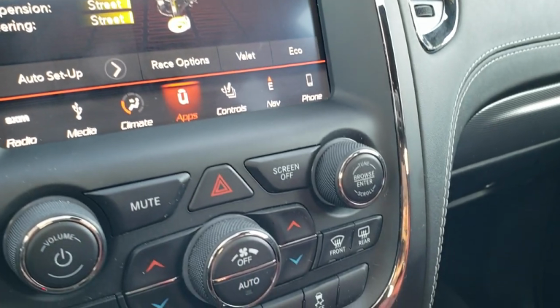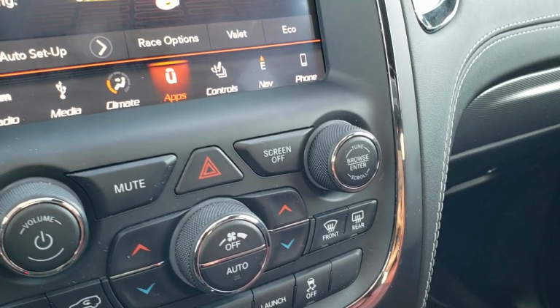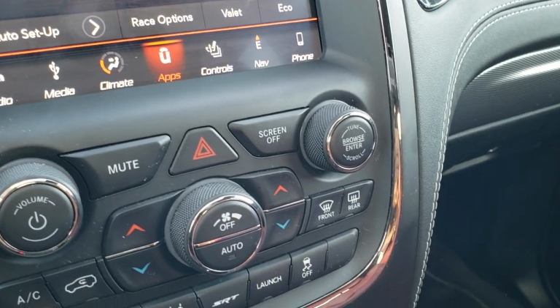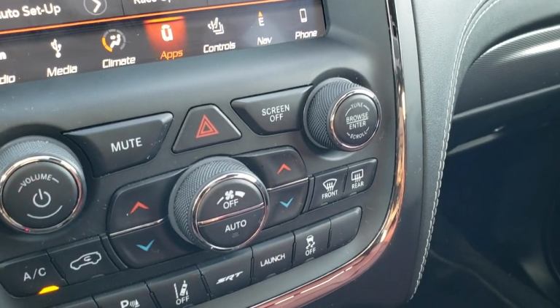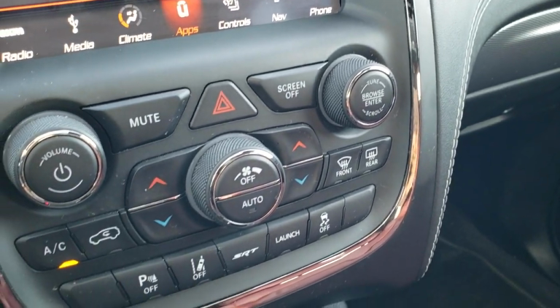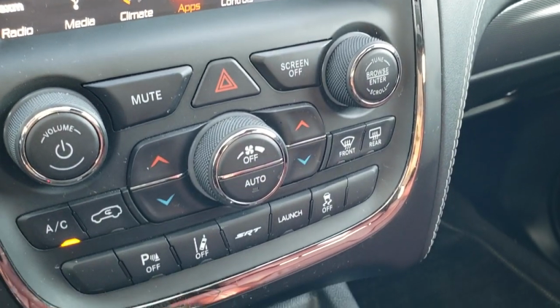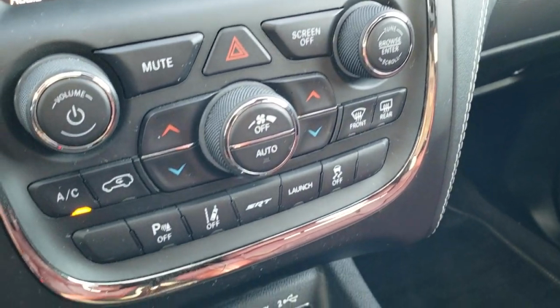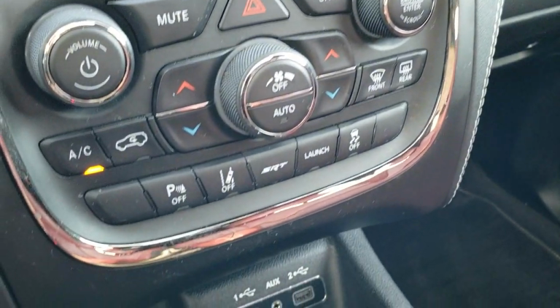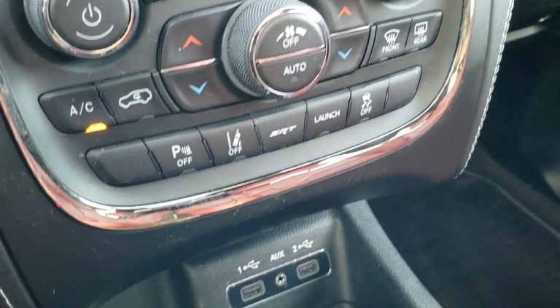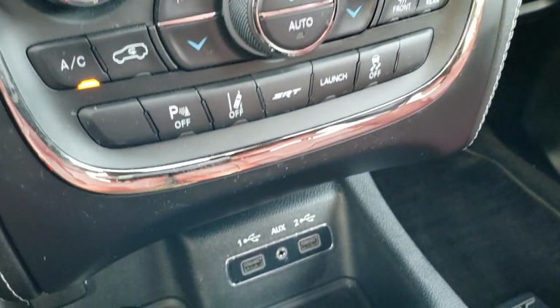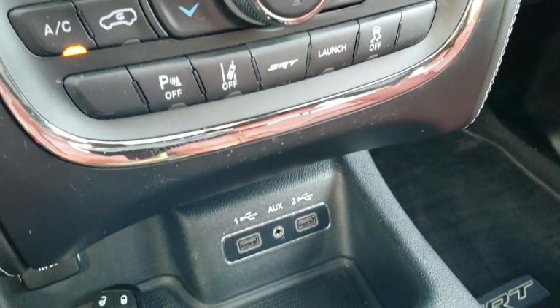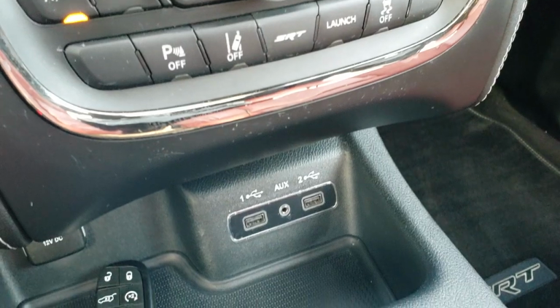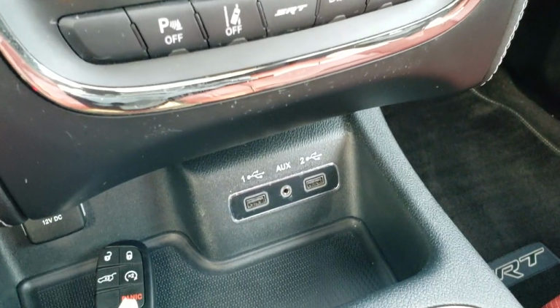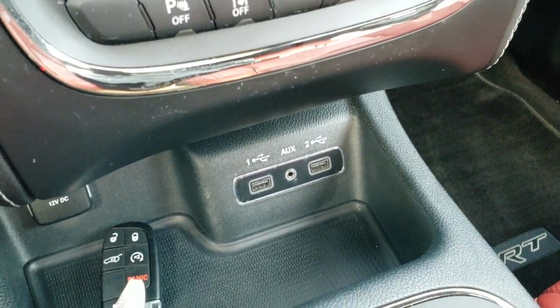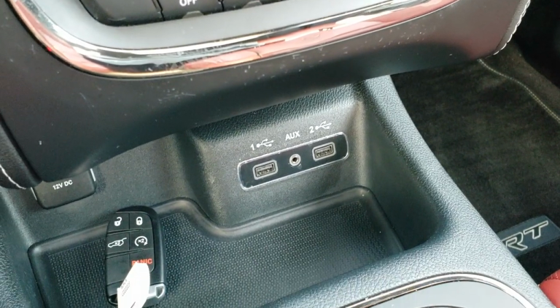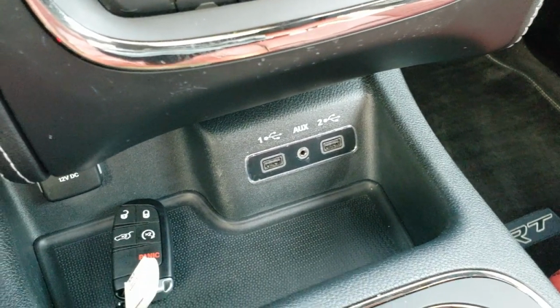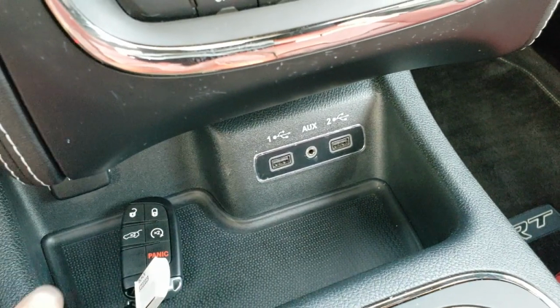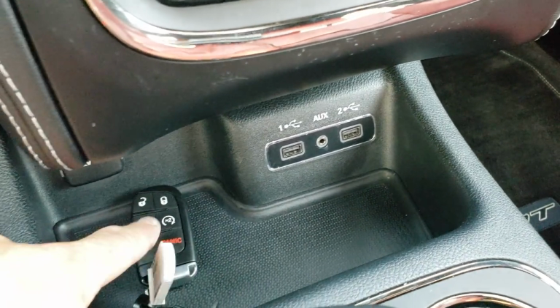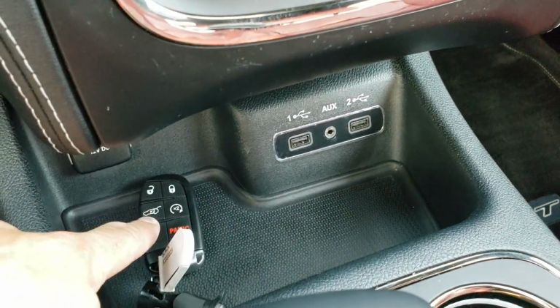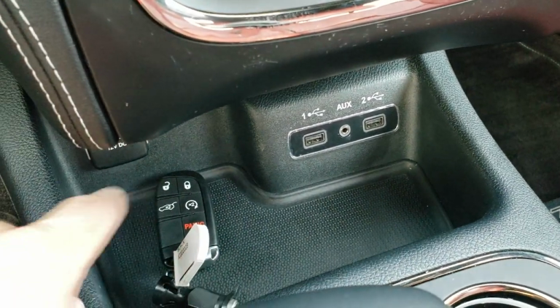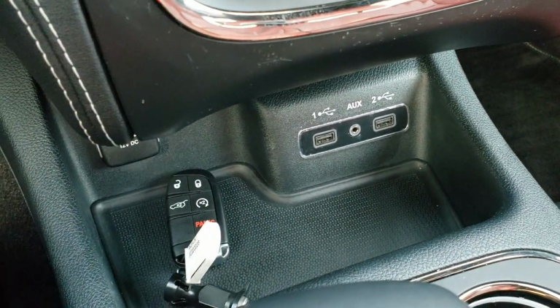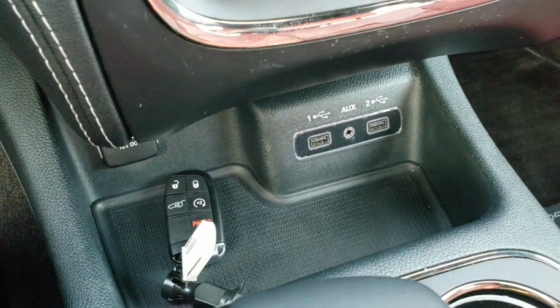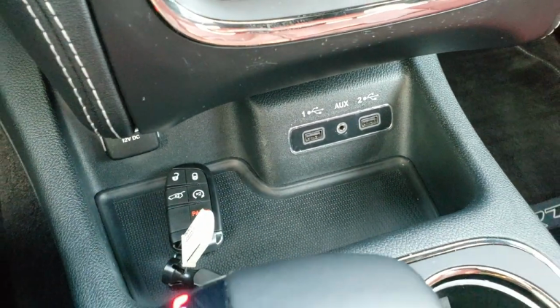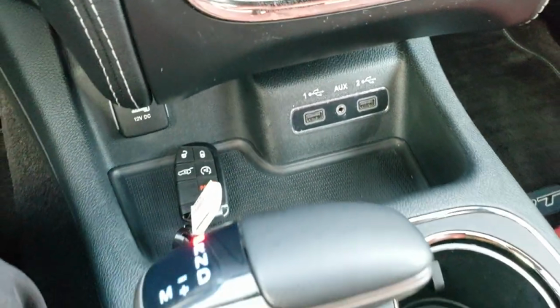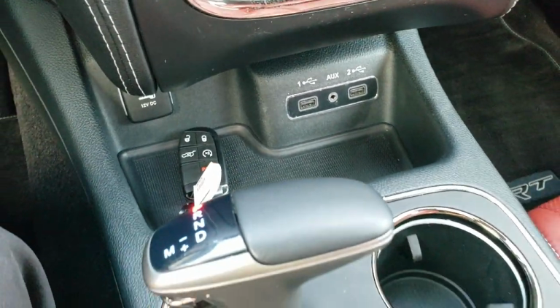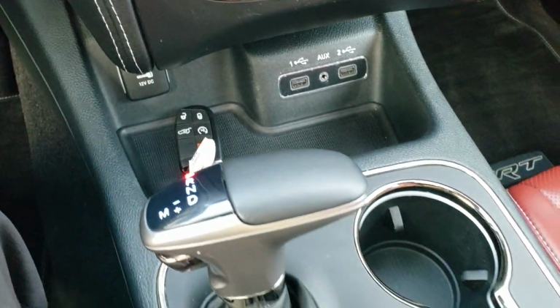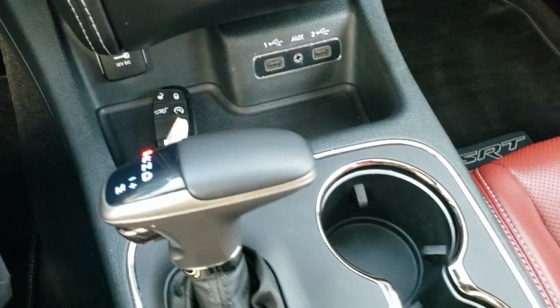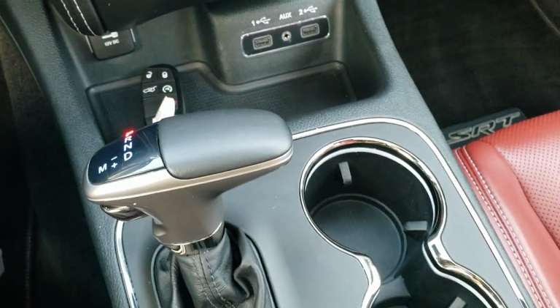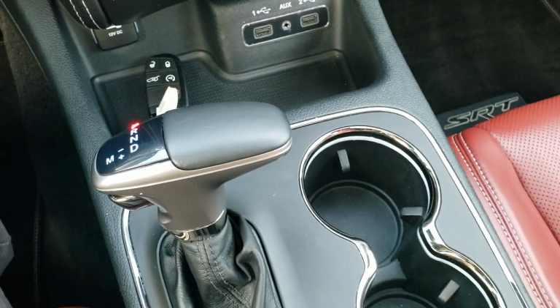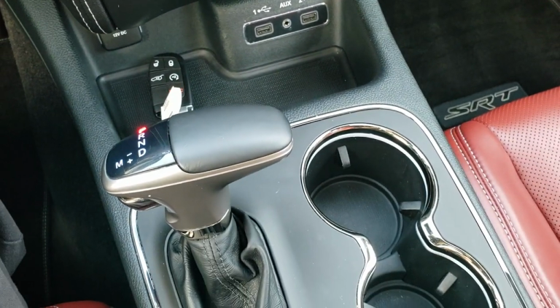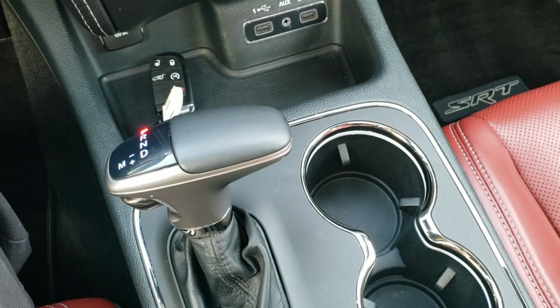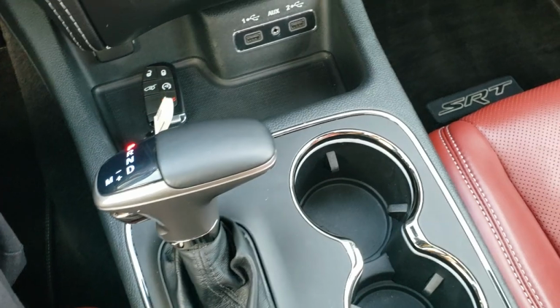It has a launch button and stability control, an aux and USB jack, remote start, the enter and go system, and an 8-speed automatic transmission.